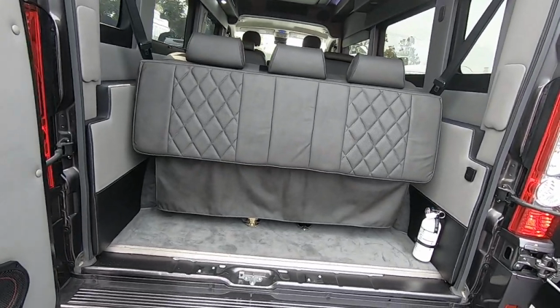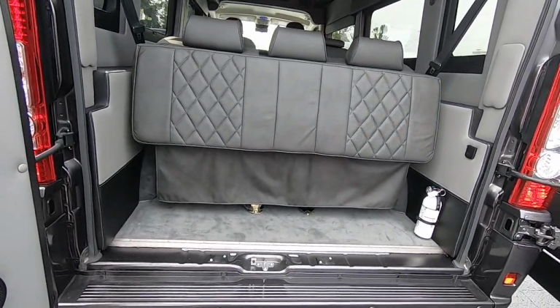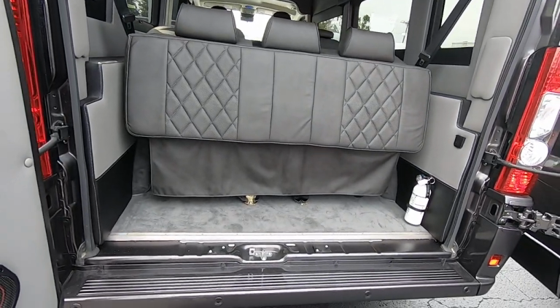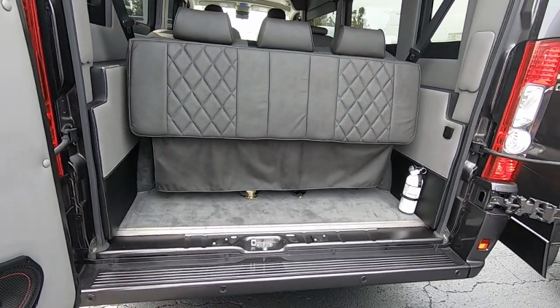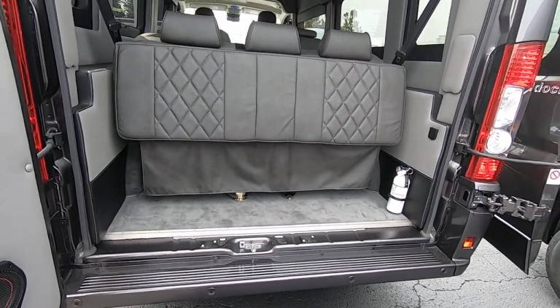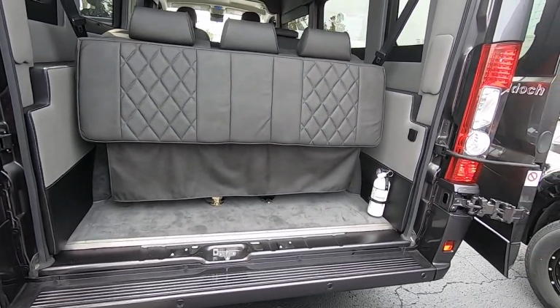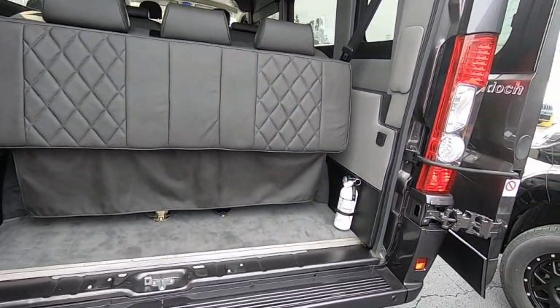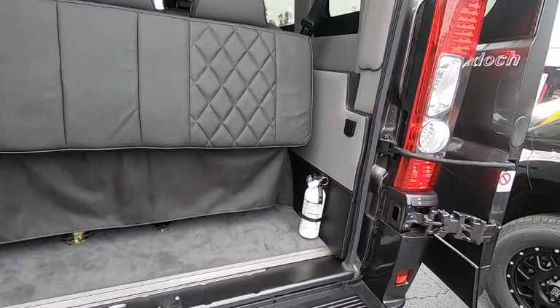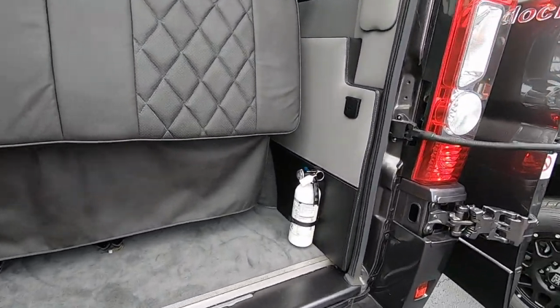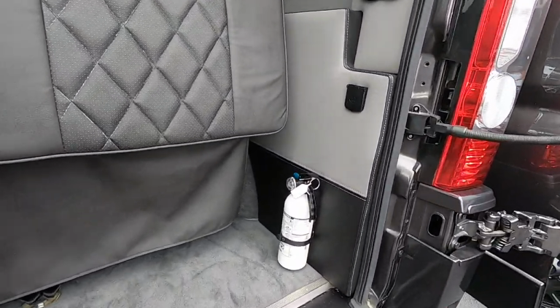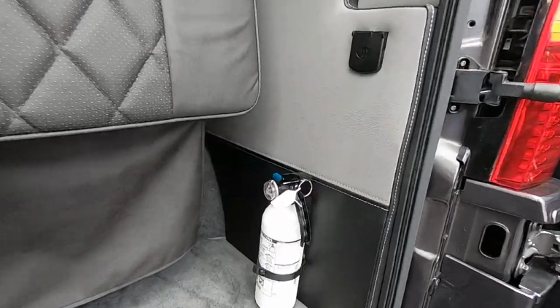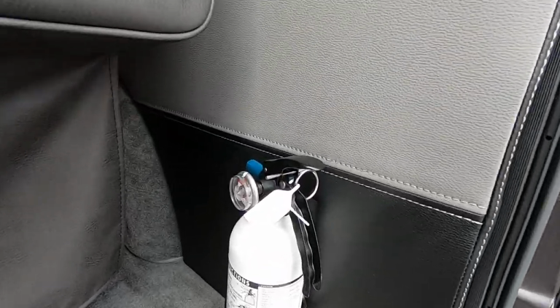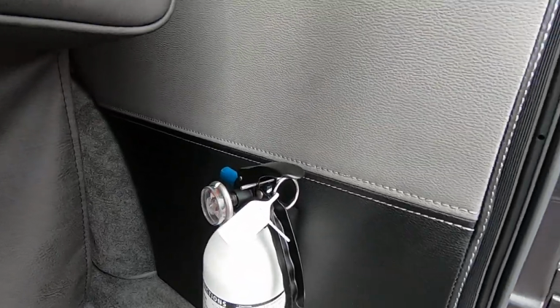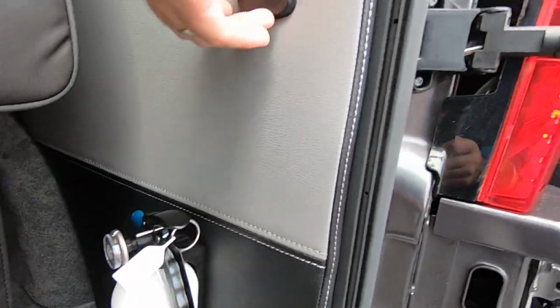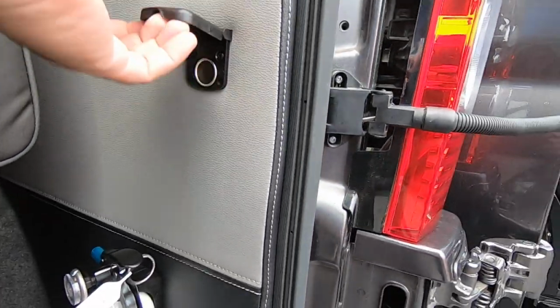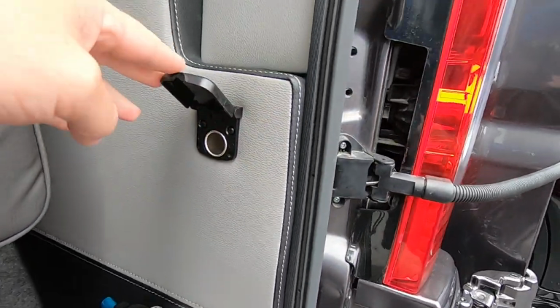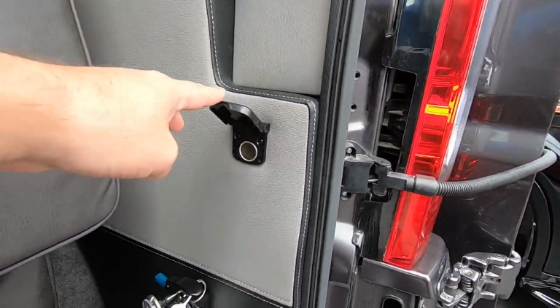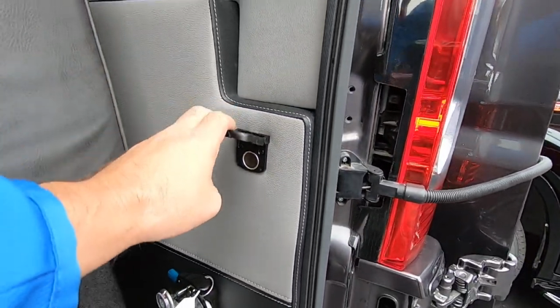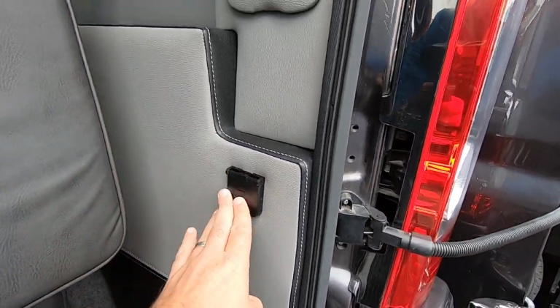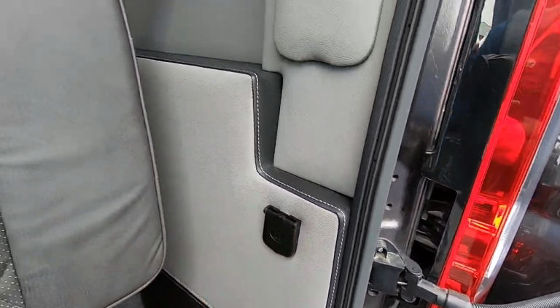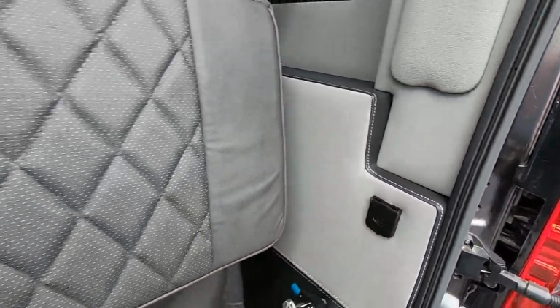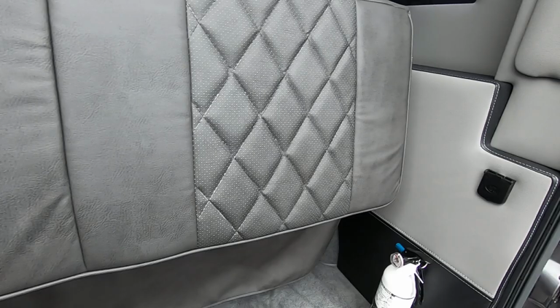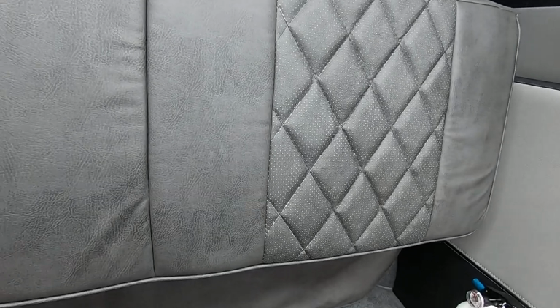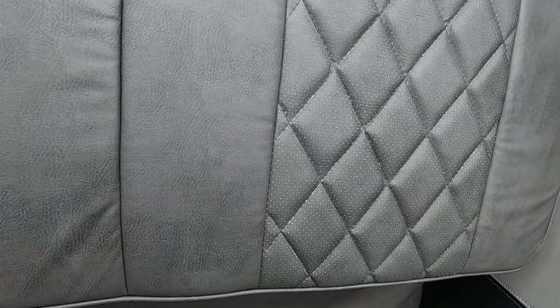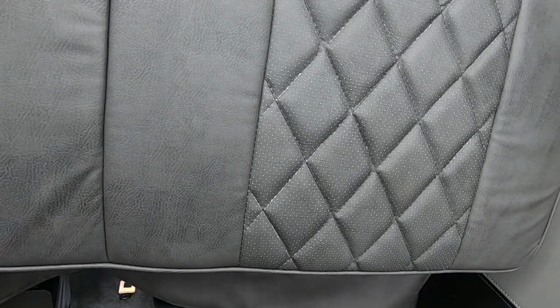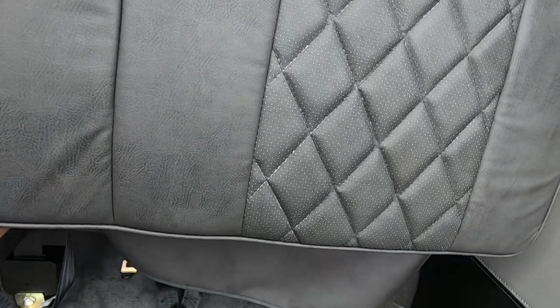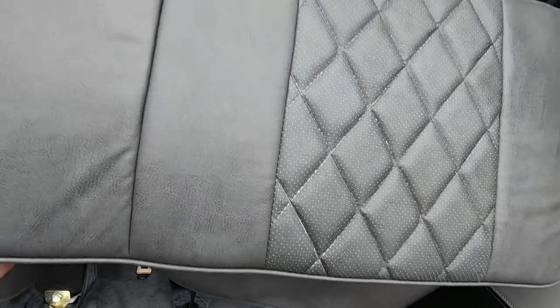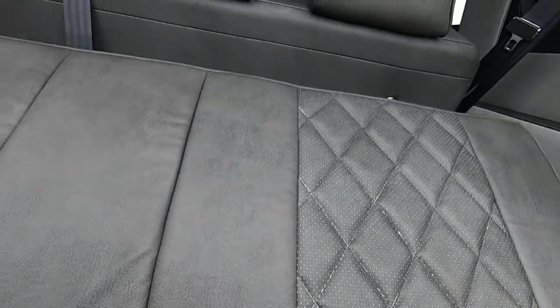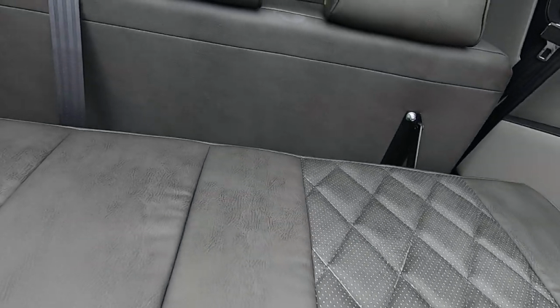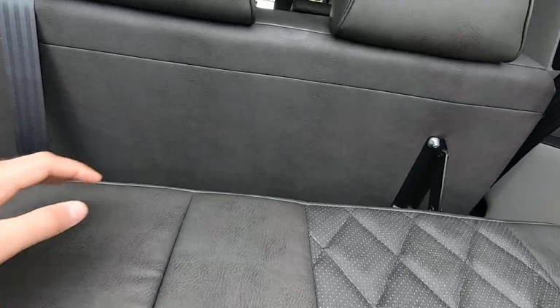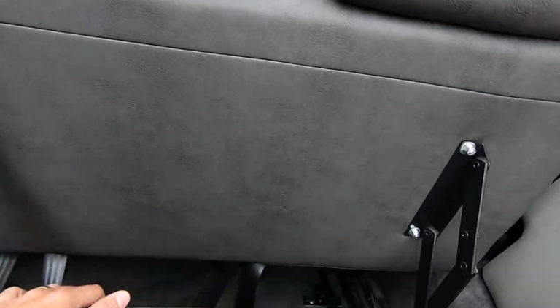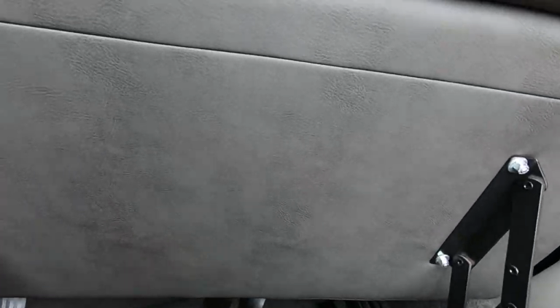This area does have some storage in the rear, and you also have a fire extinguisher here for safety, a 12-volt outlet, and a three-piece sofa which I'll show you in just a few moments.